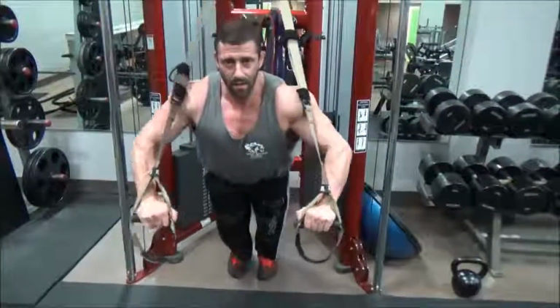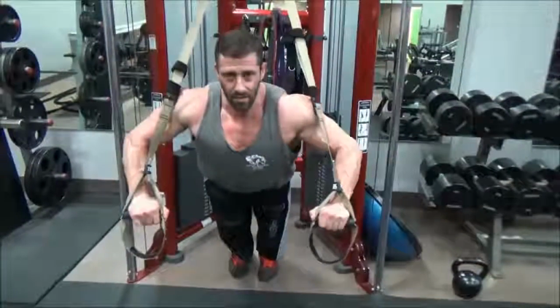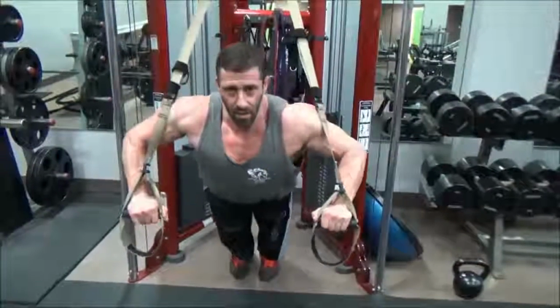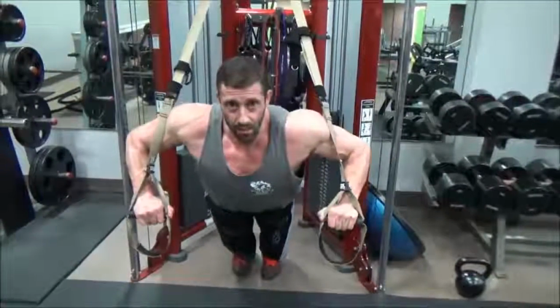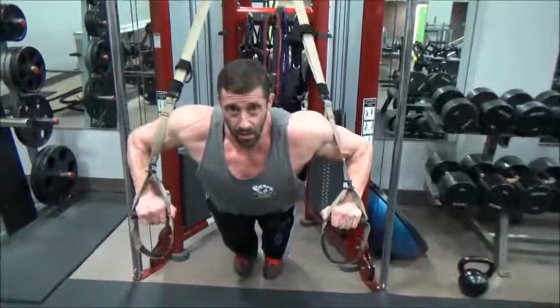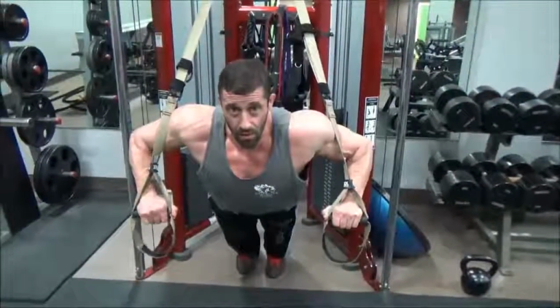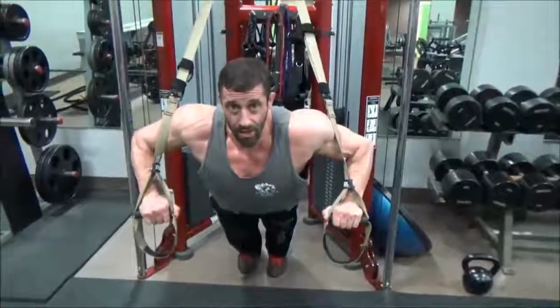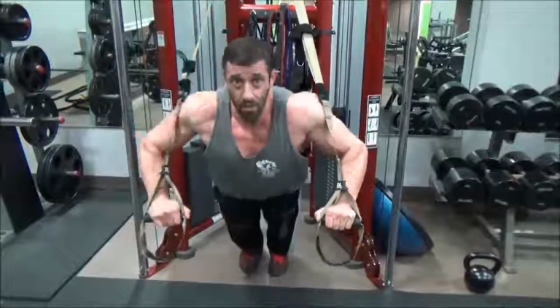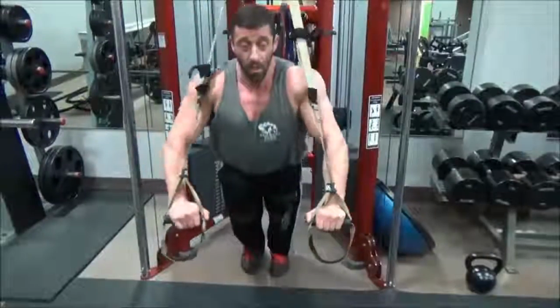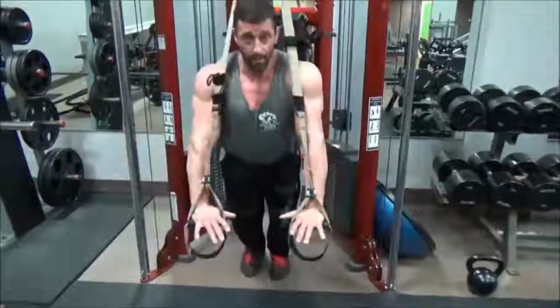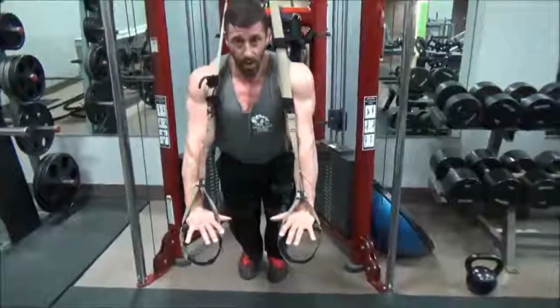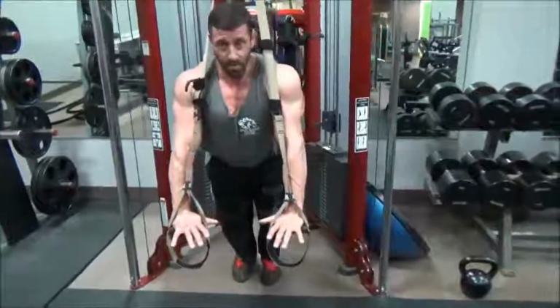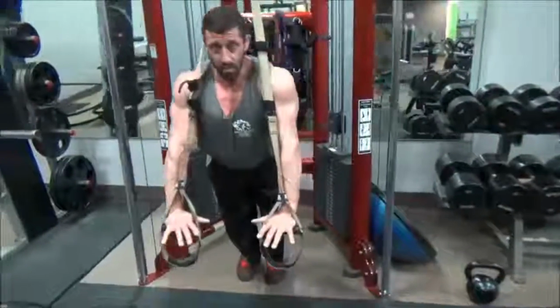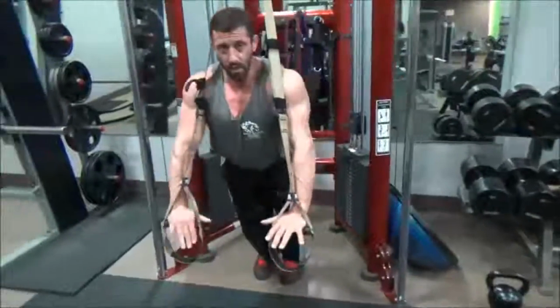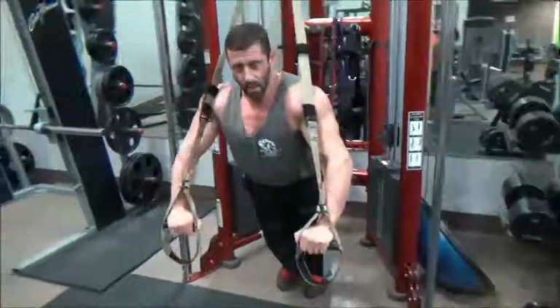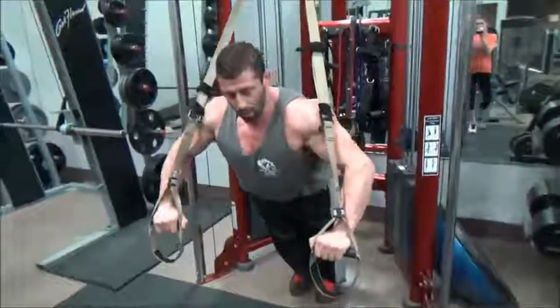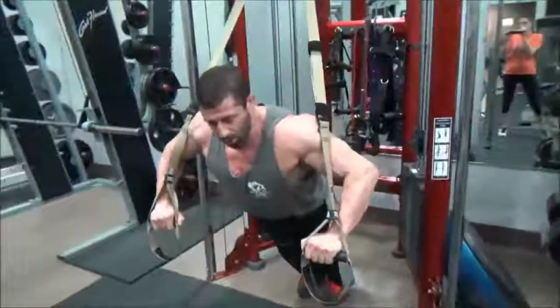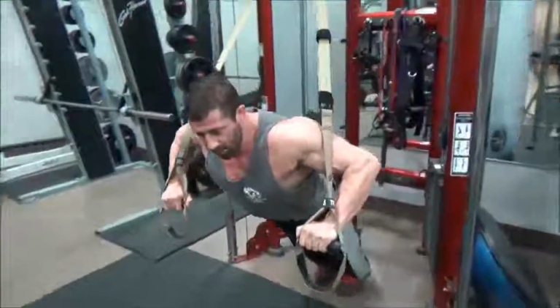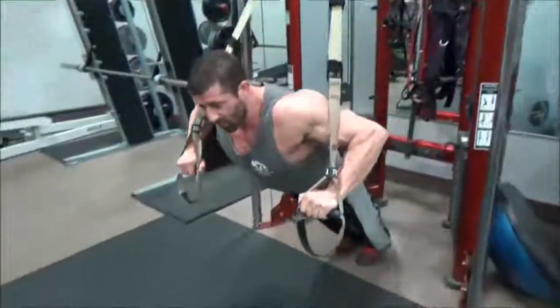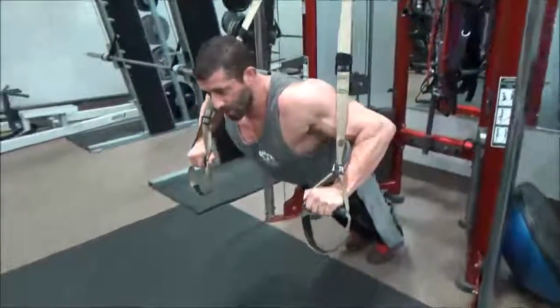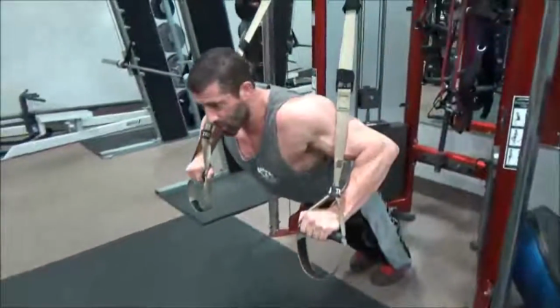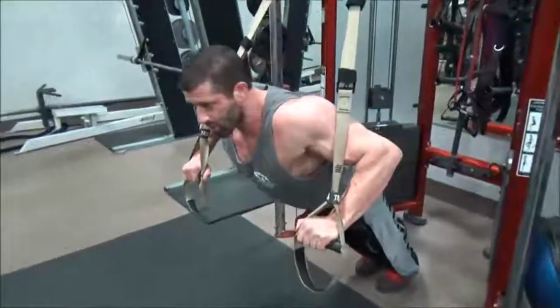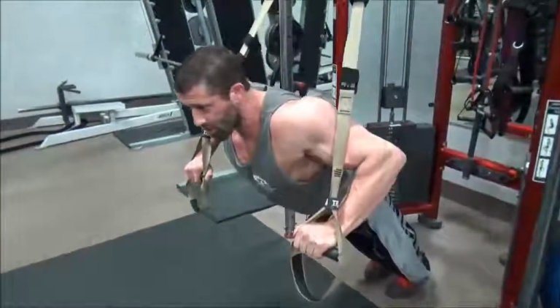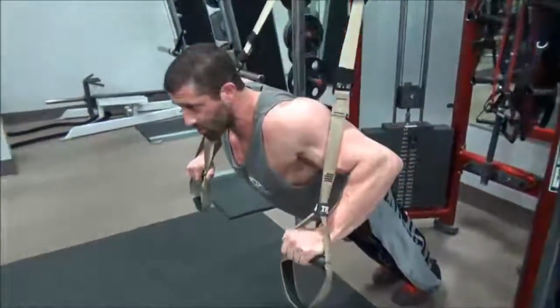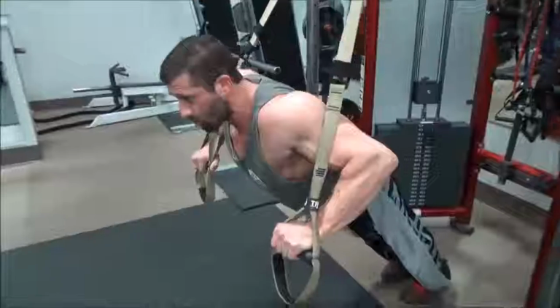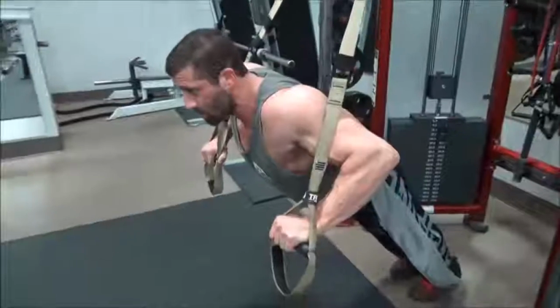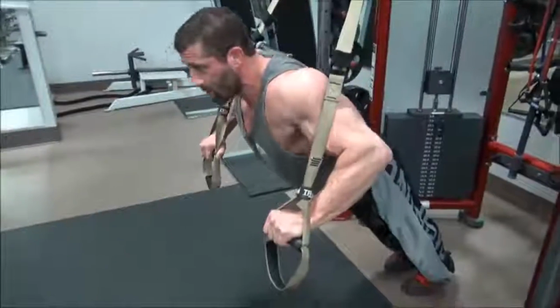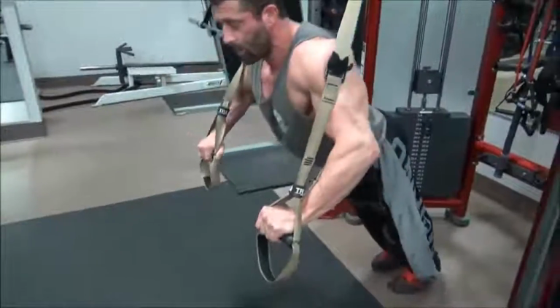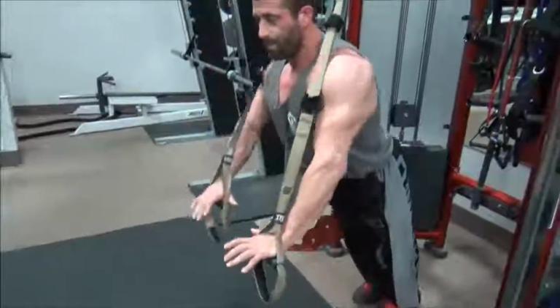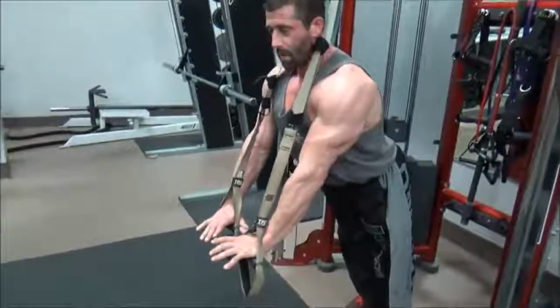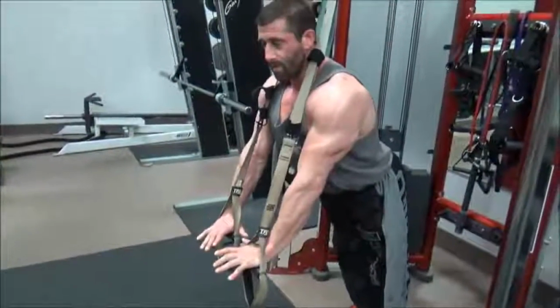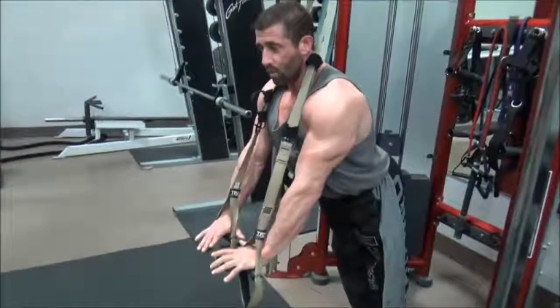Down slow, keeping that good contraction. Up and squeeze. You want to hold it here so you feel that good stretch in the chest and shoulders. Up and squeeze.